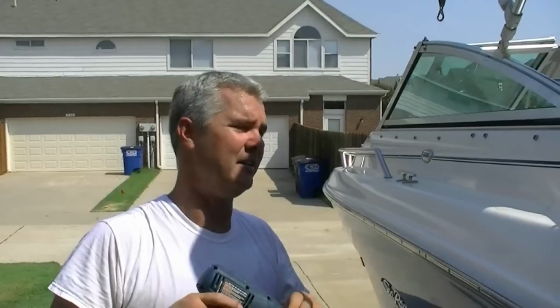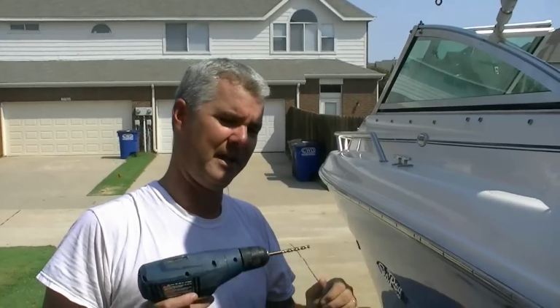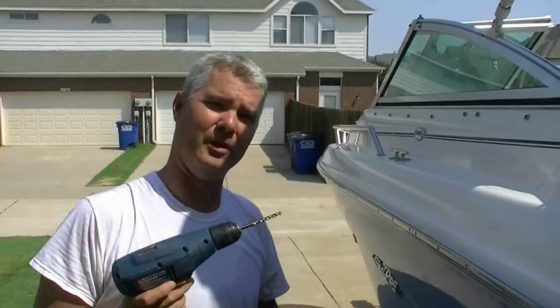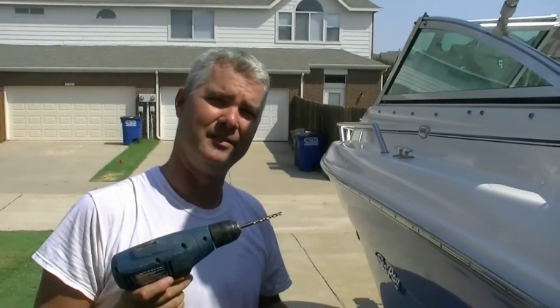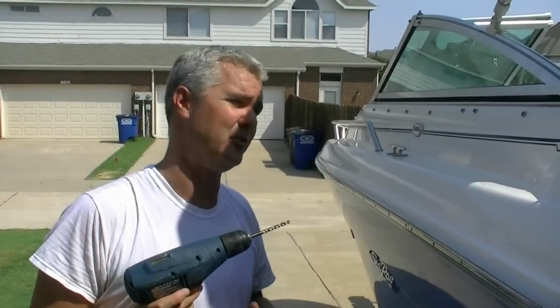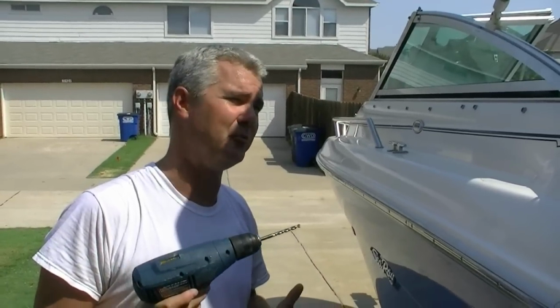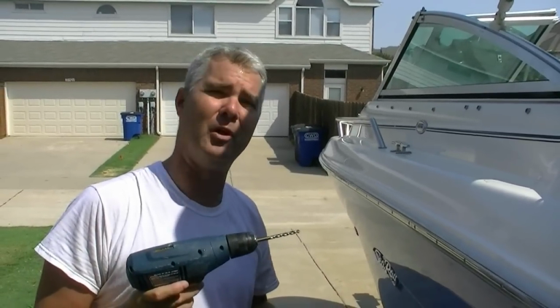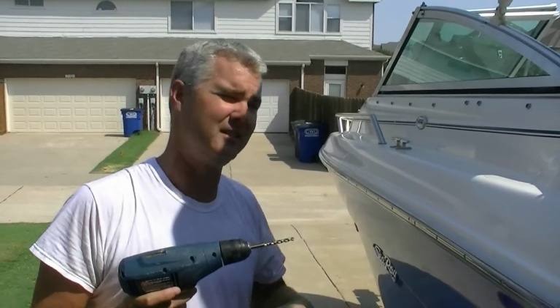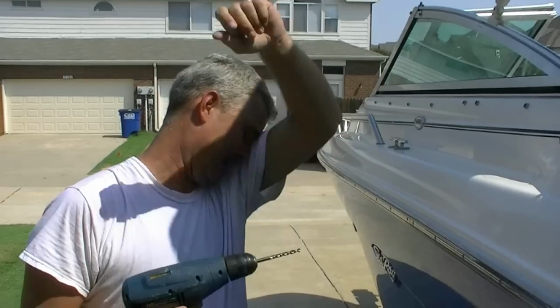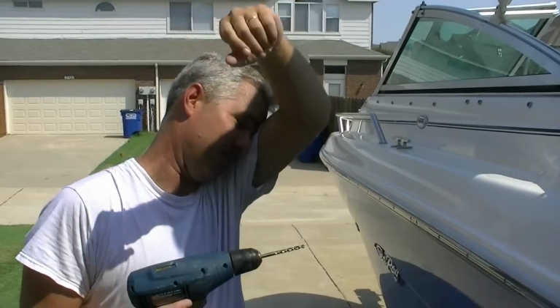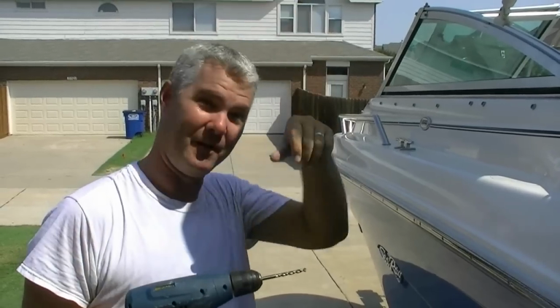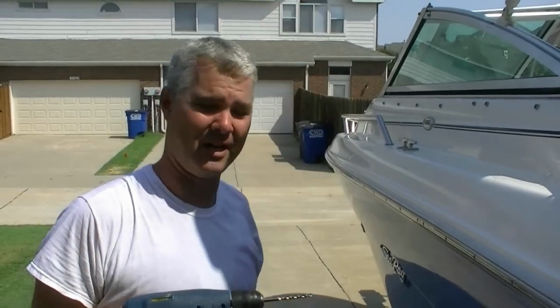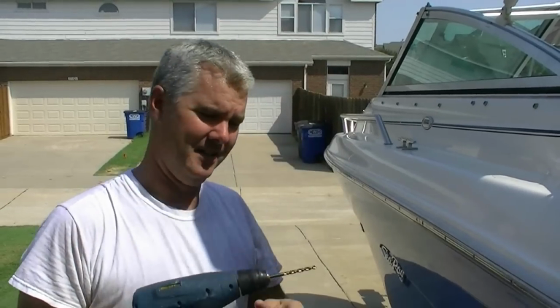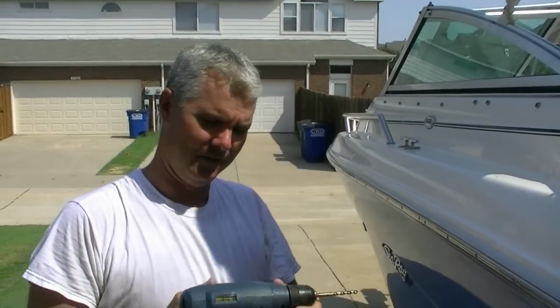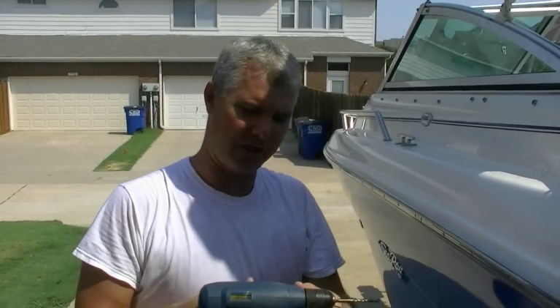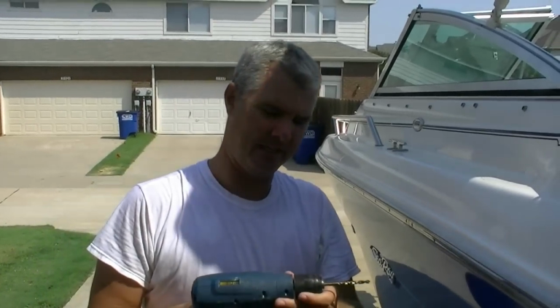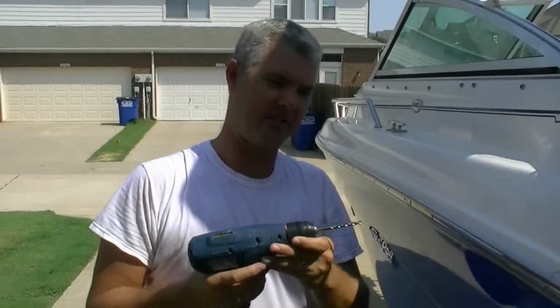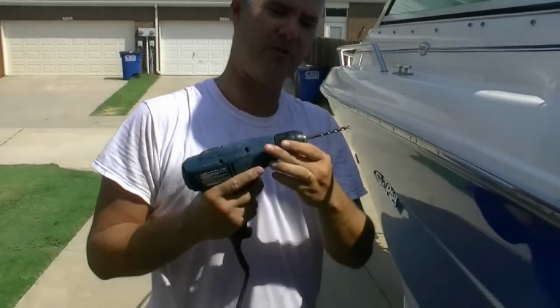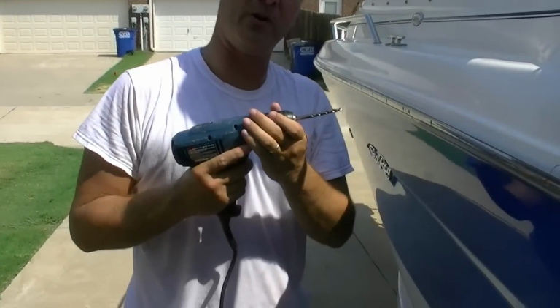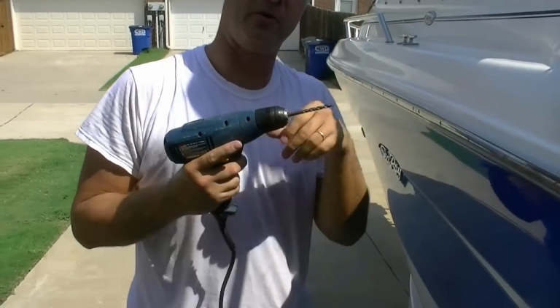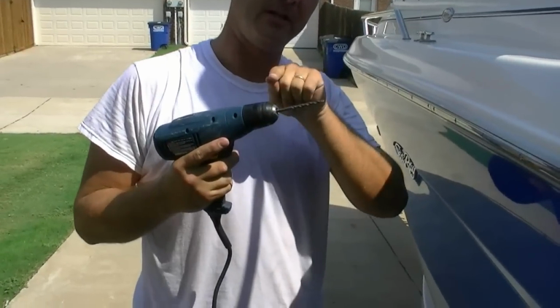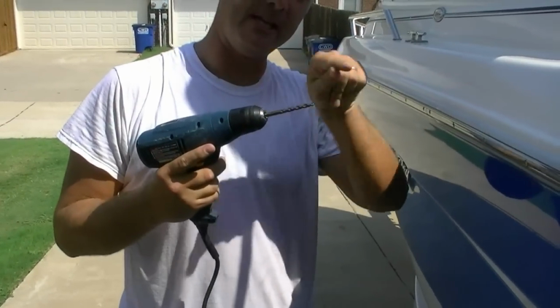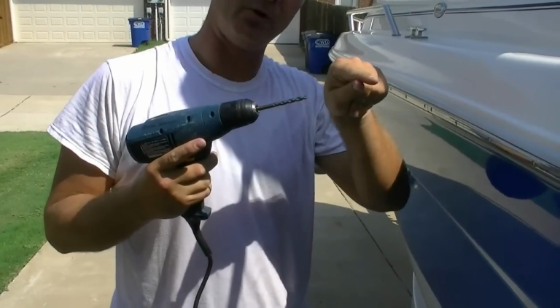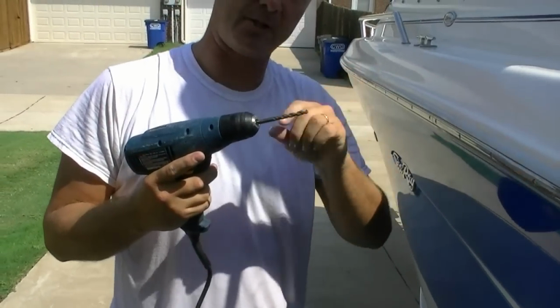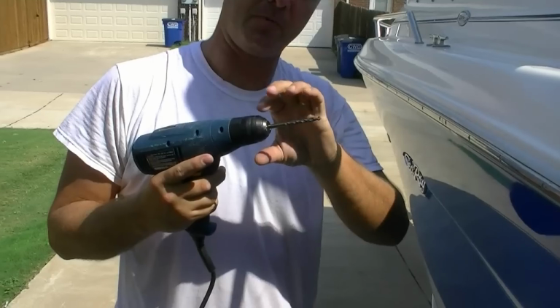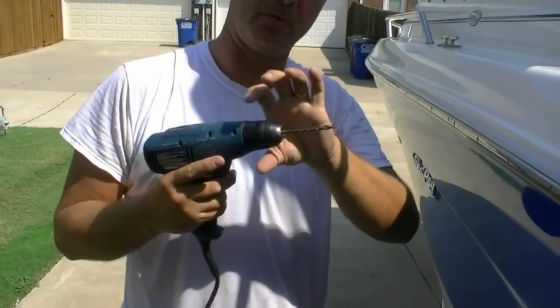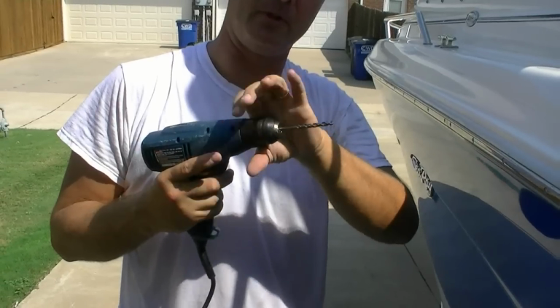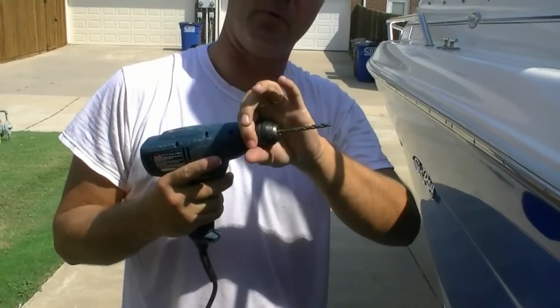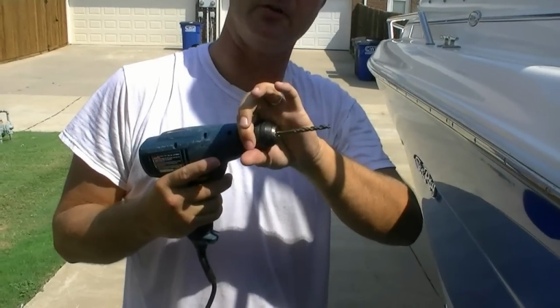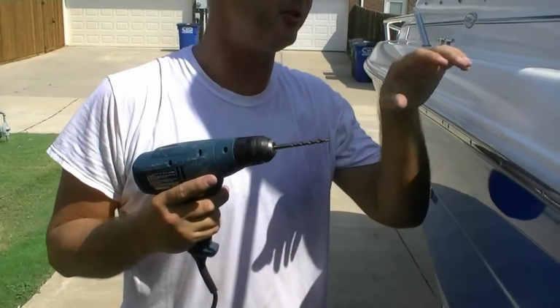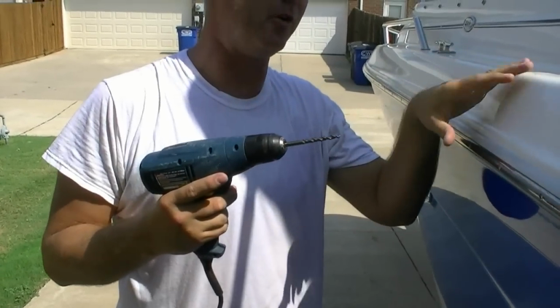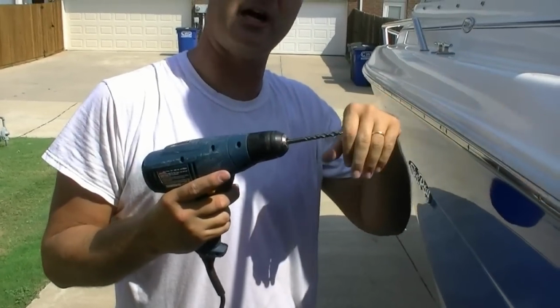Alright, got the drill, I'm fixing to drill through this beautiful hole, so I hope I've got it right. The little trick is you don't want to drill inwards — you want to actually put the drill in reverse to keep the gel coat from cracking.